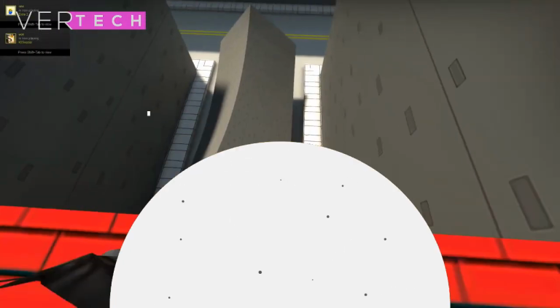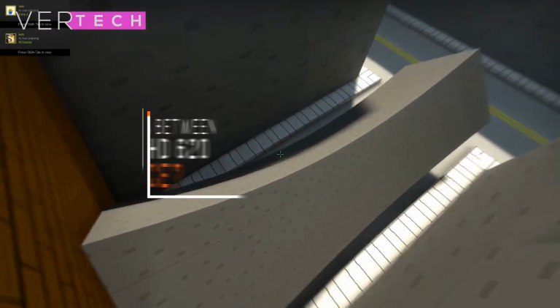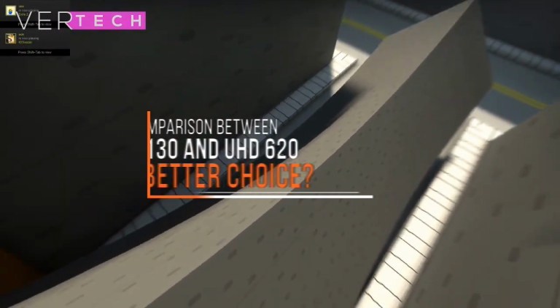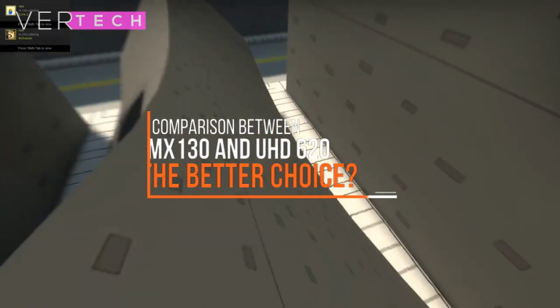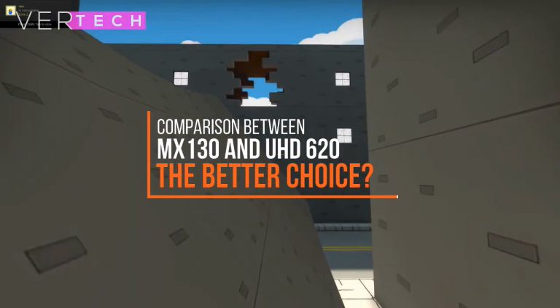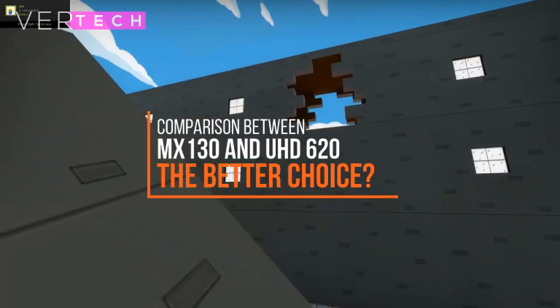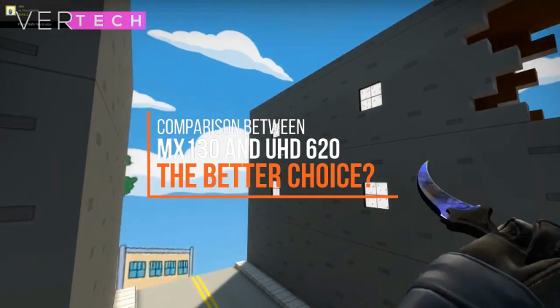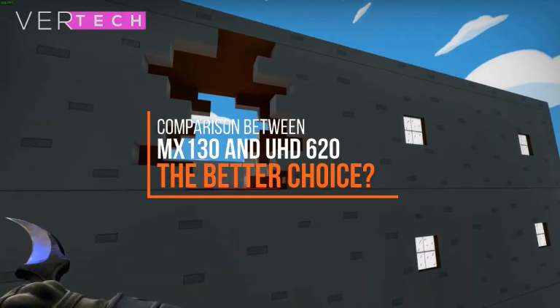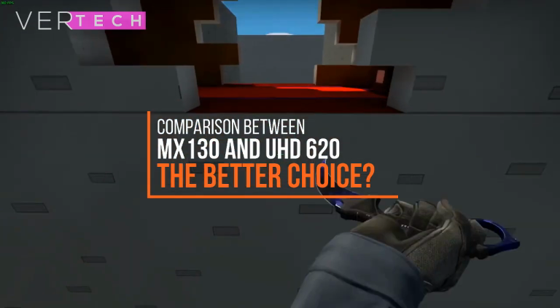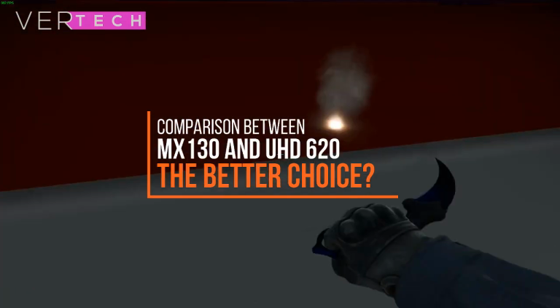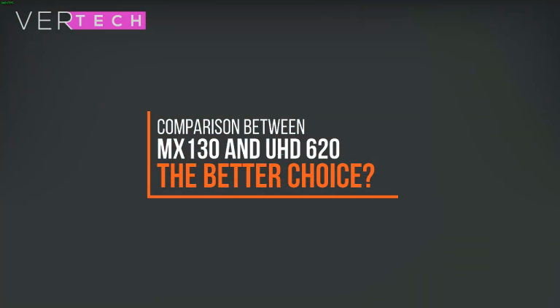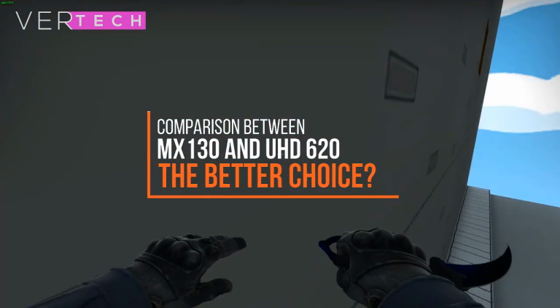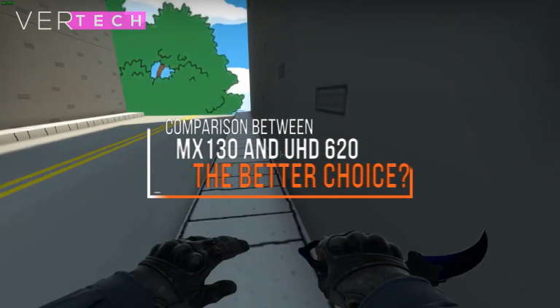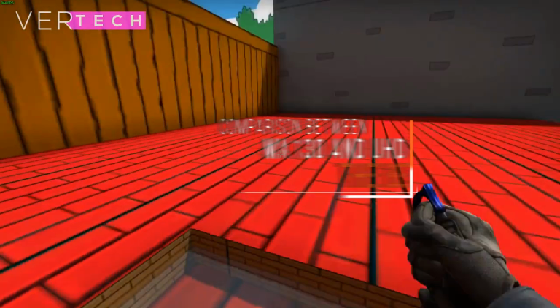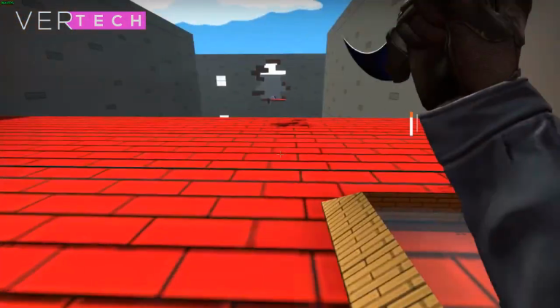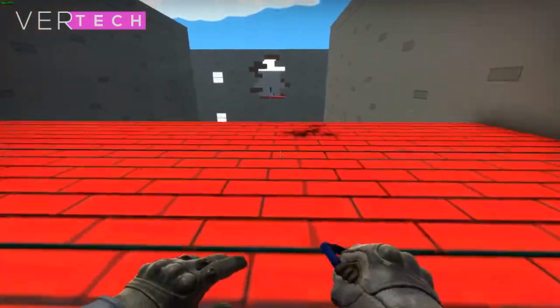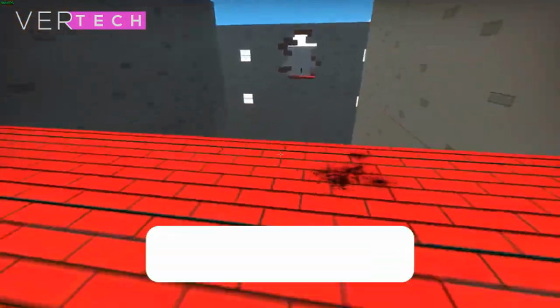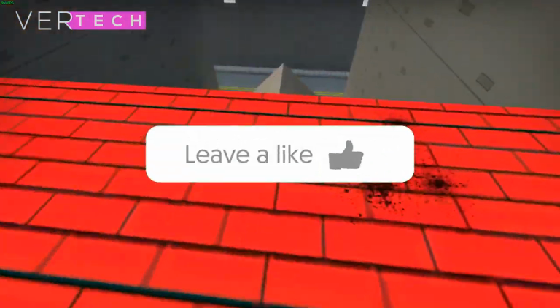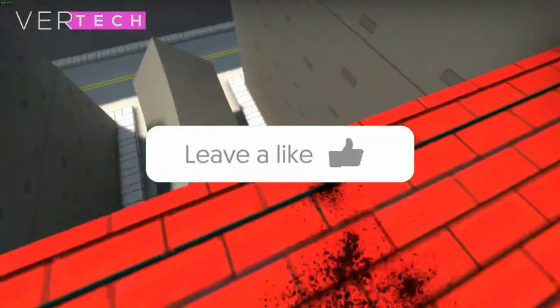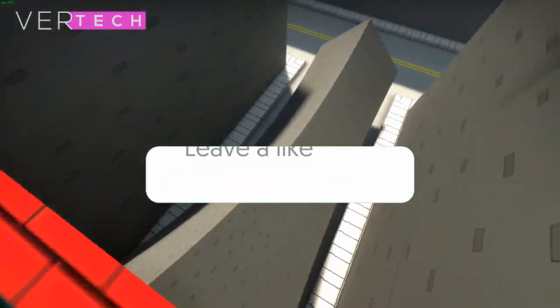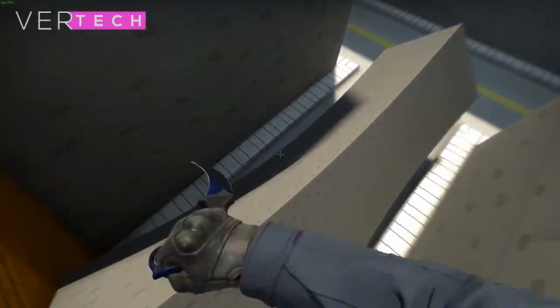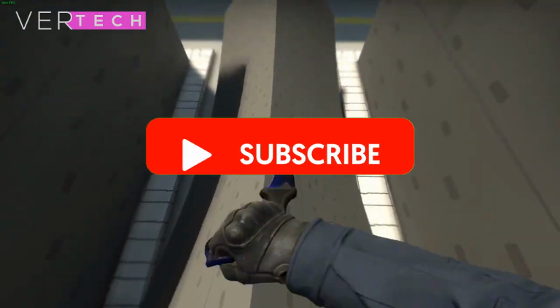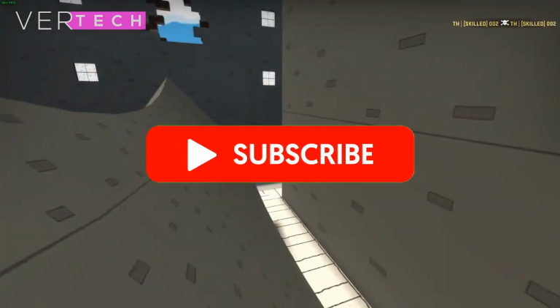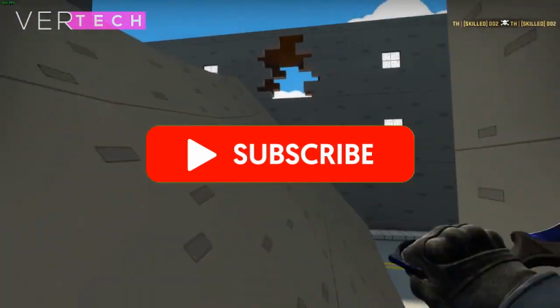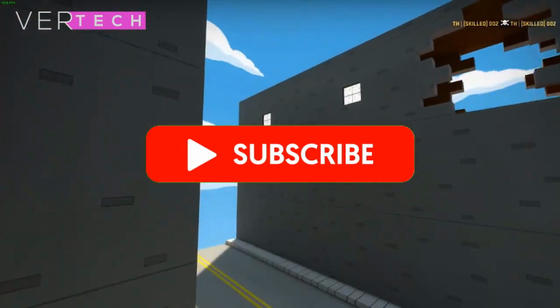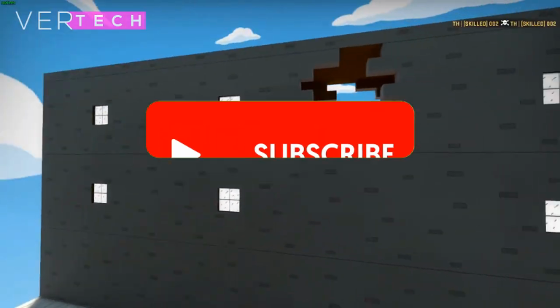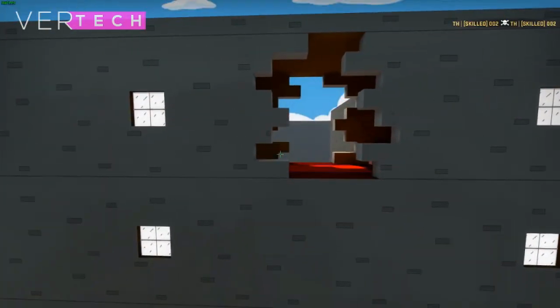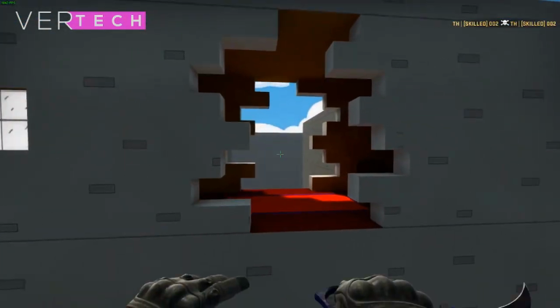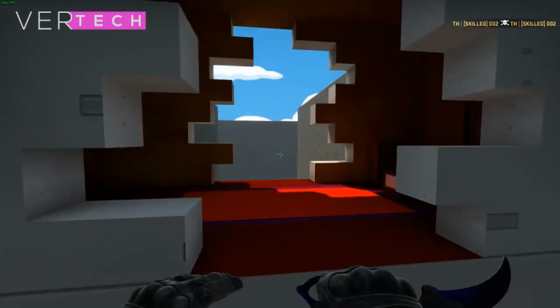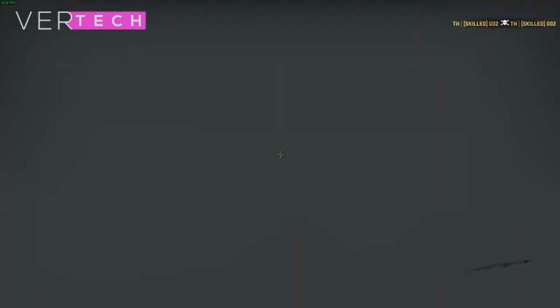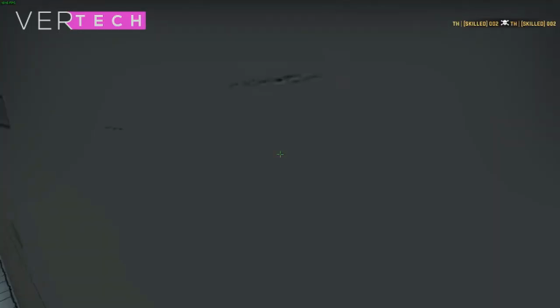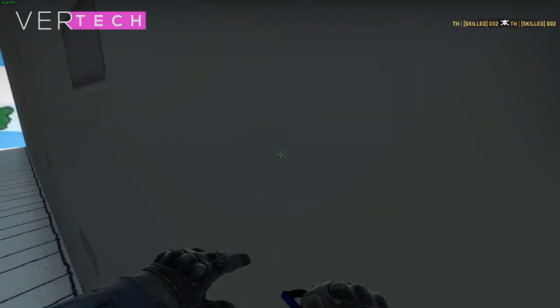Hello guys, and today I am going to show you the comparison between the NVIDIA GeForce MX130 and the Intel UHD 620. Before we start the video, make sure to hit that like button and subscribe to this channel. With that being said, let's get started.